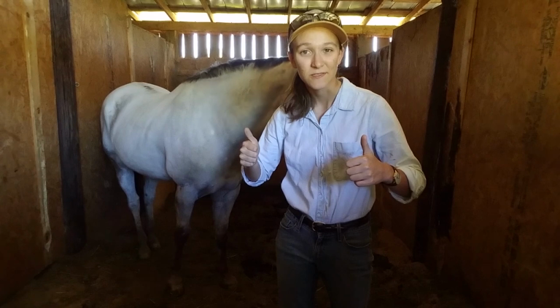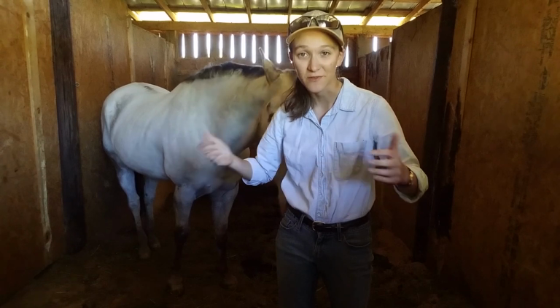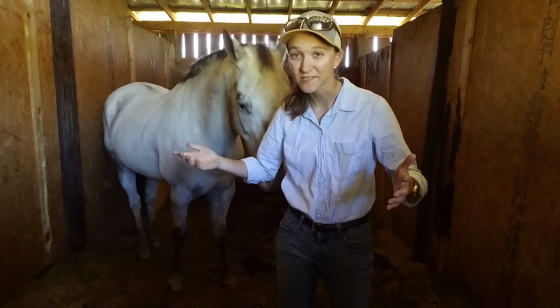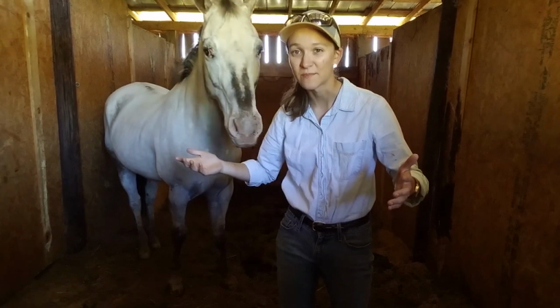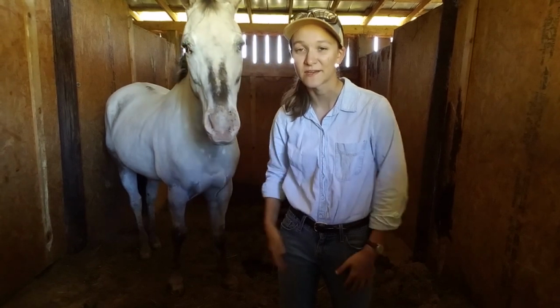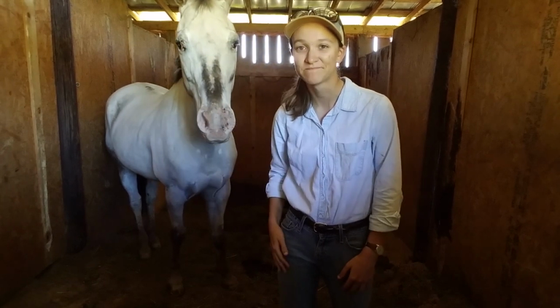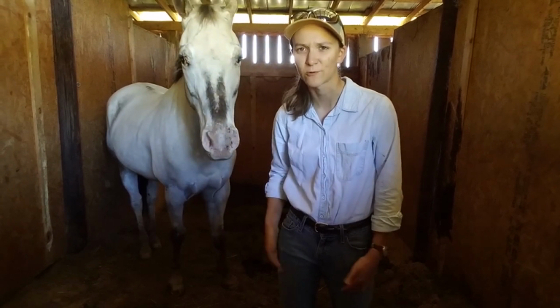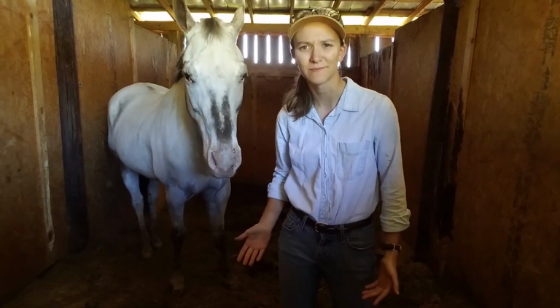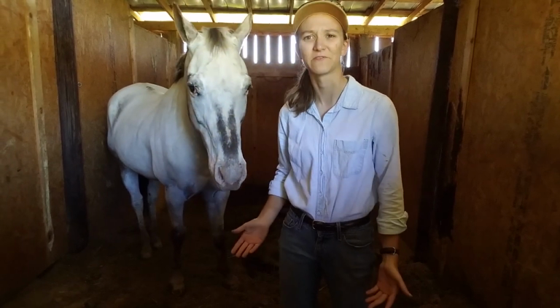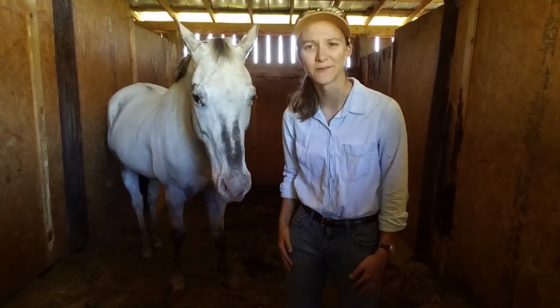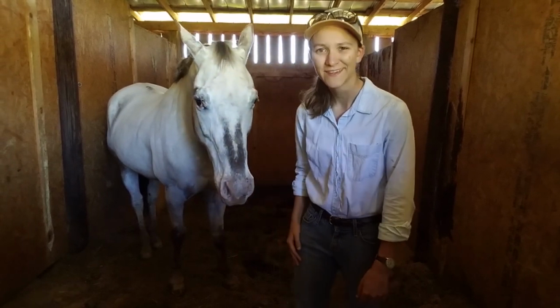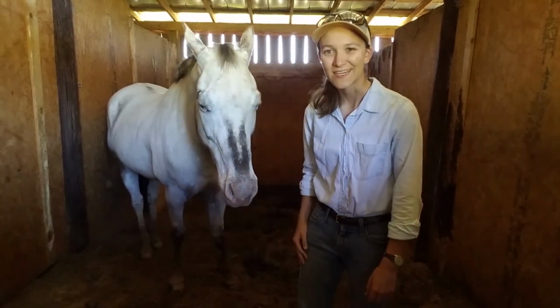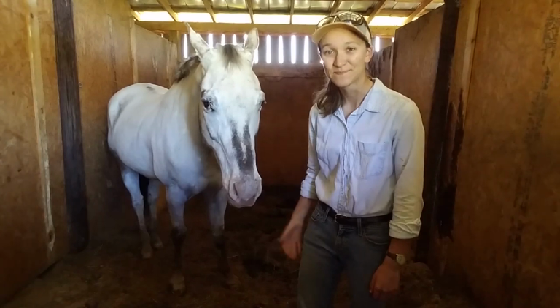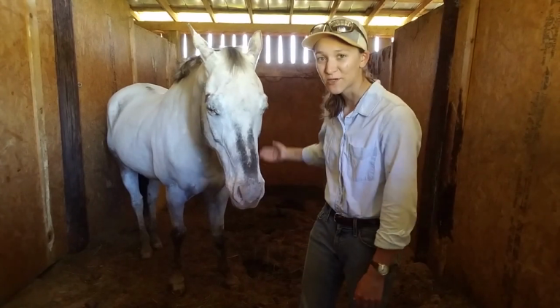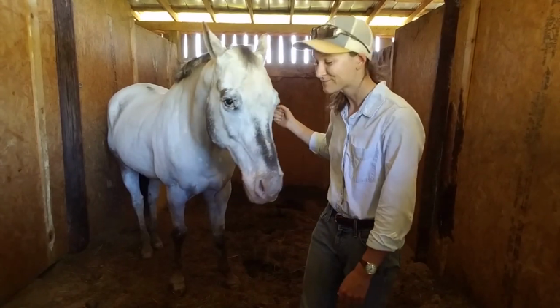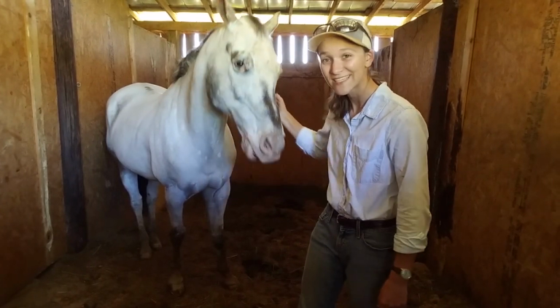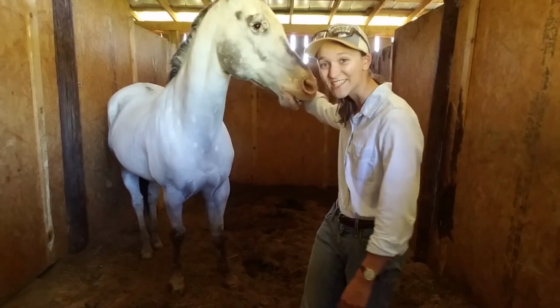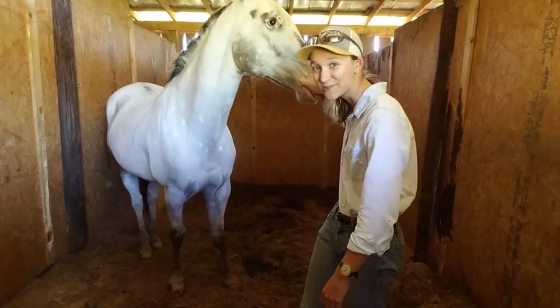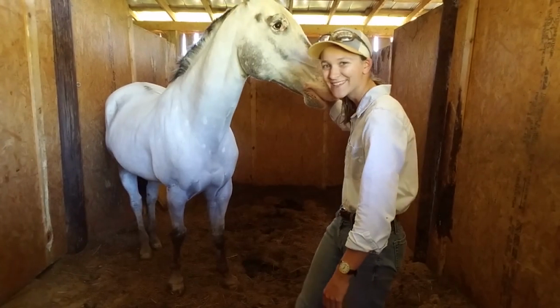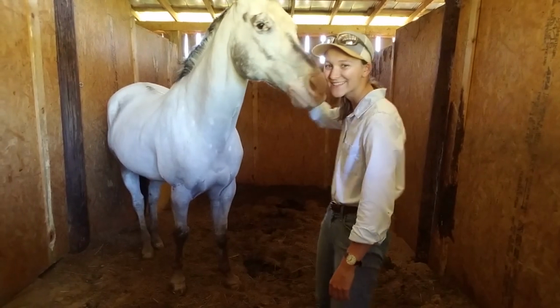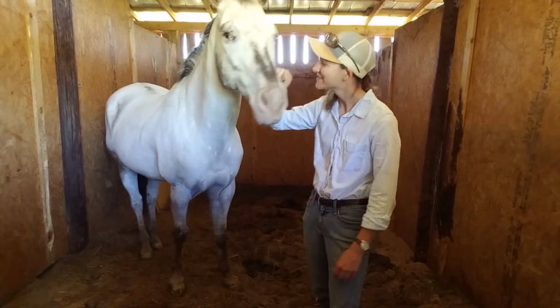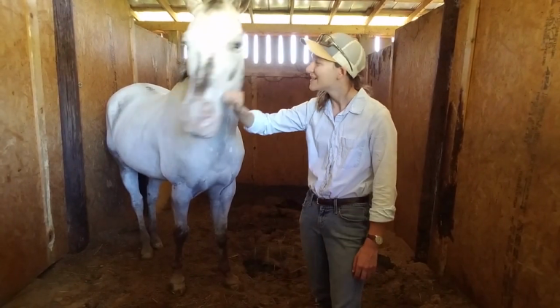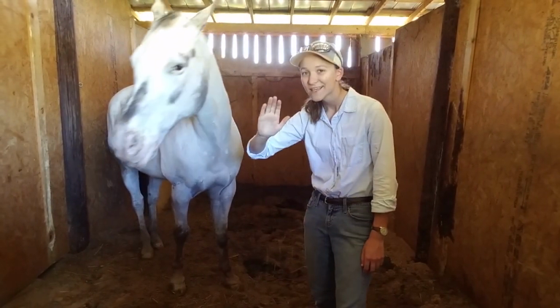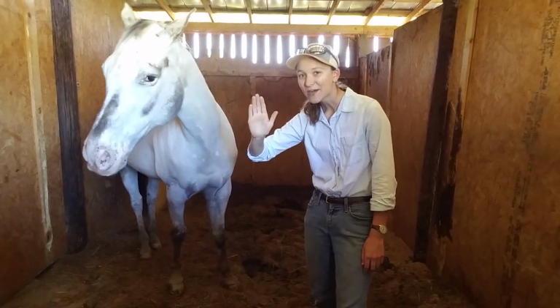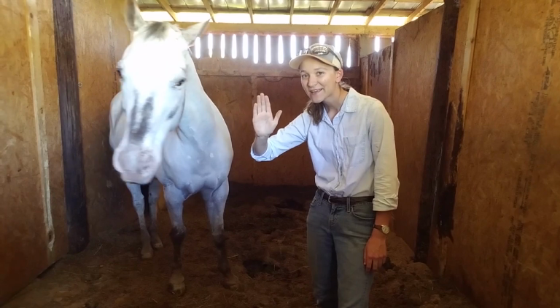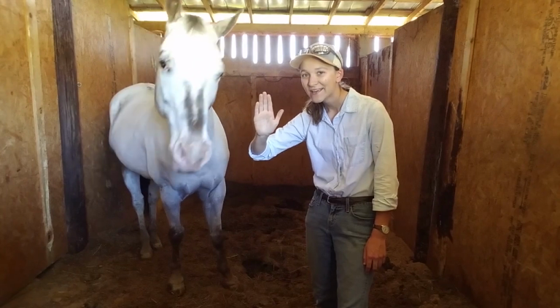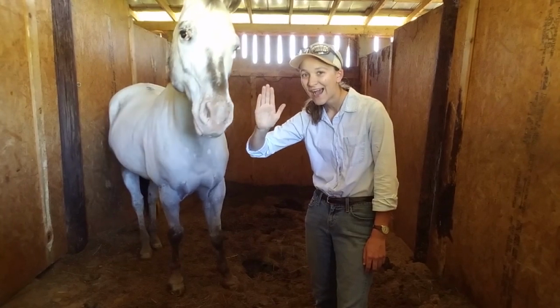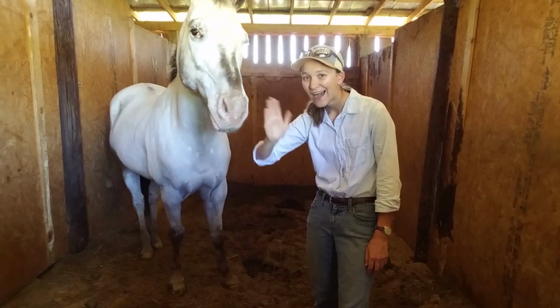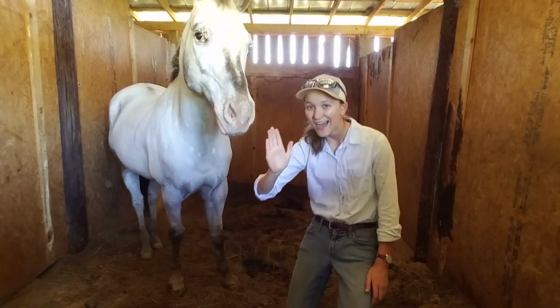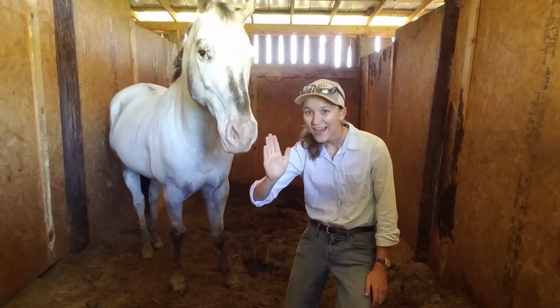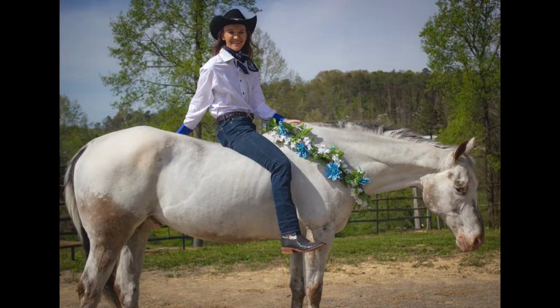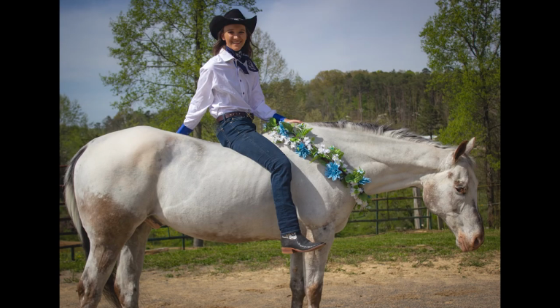So if you like this, leave a comment. Of course, like the video, and we'll see you soon. Say bye, Hank. Bye.